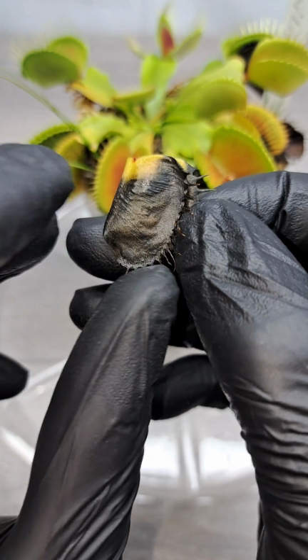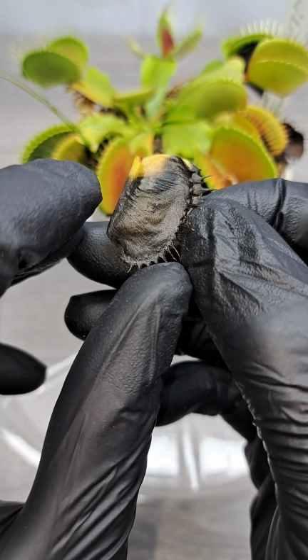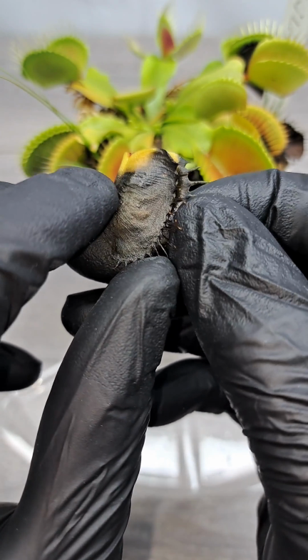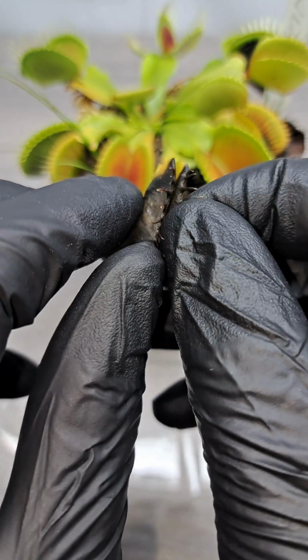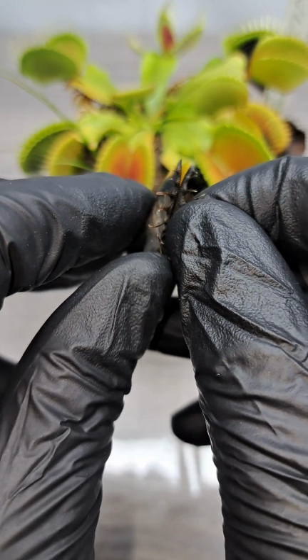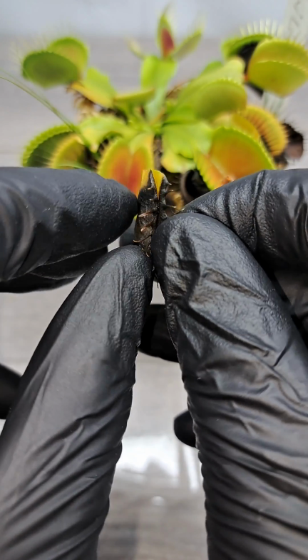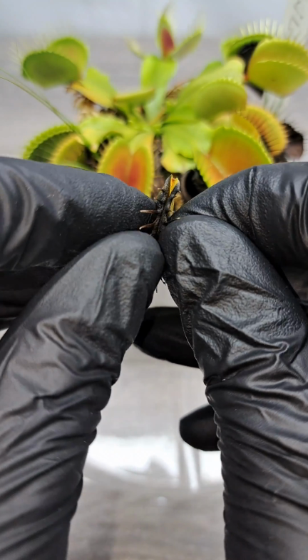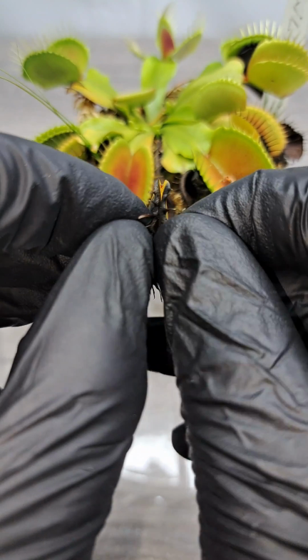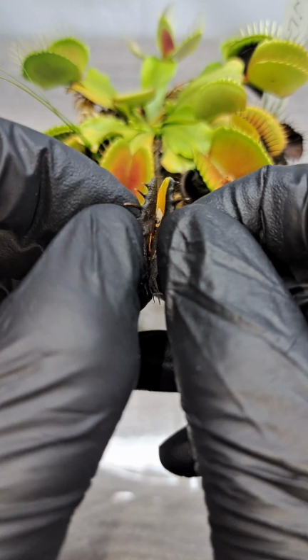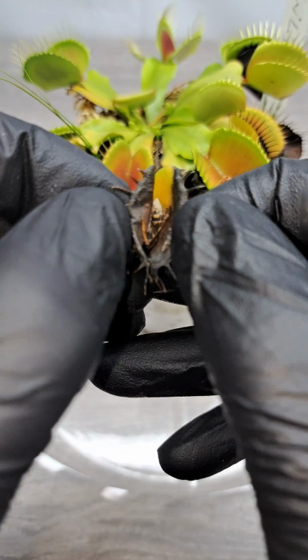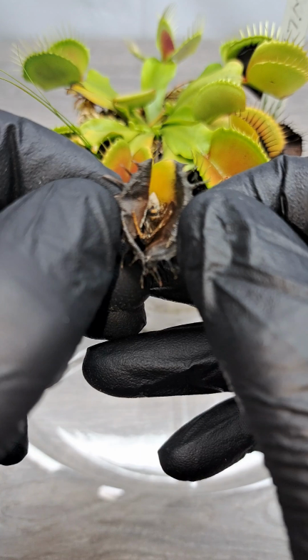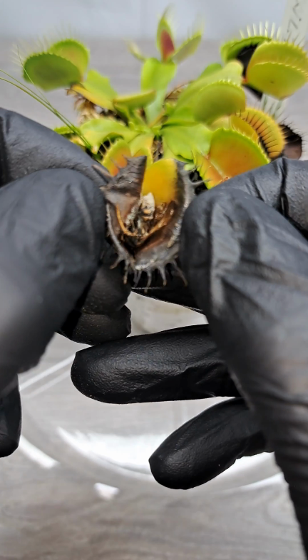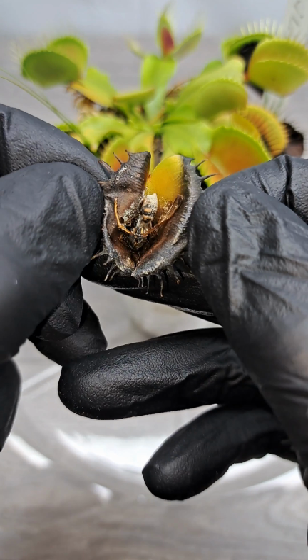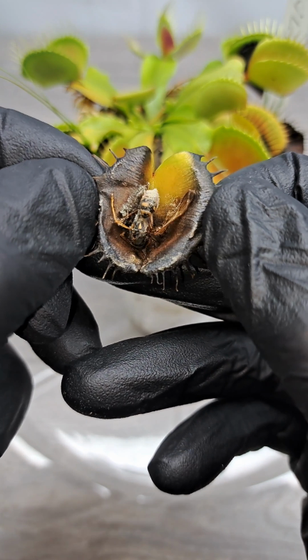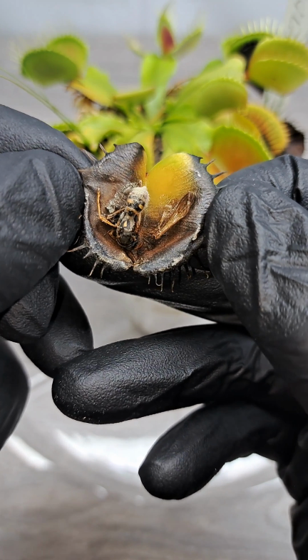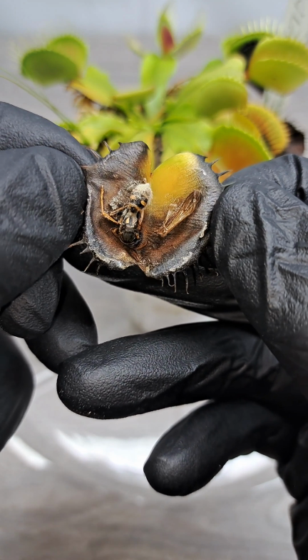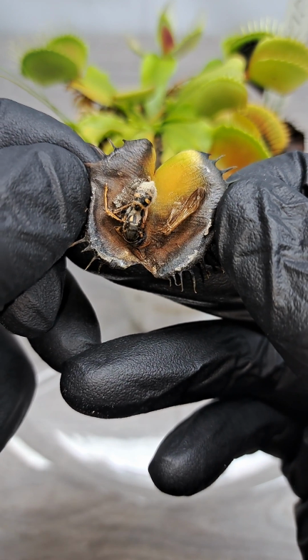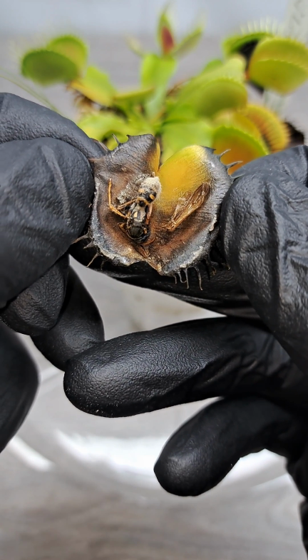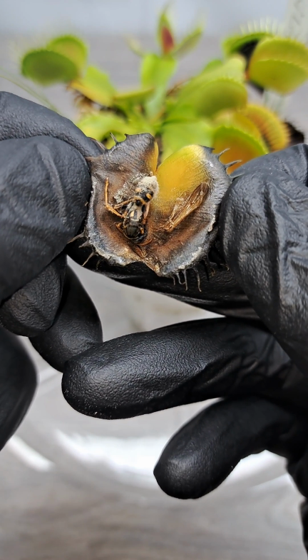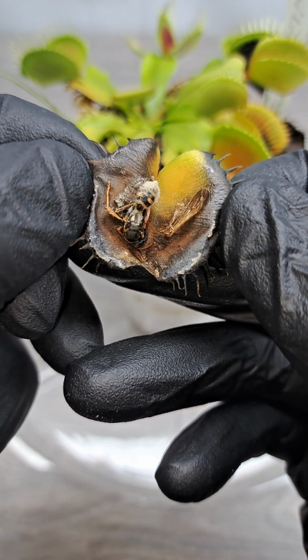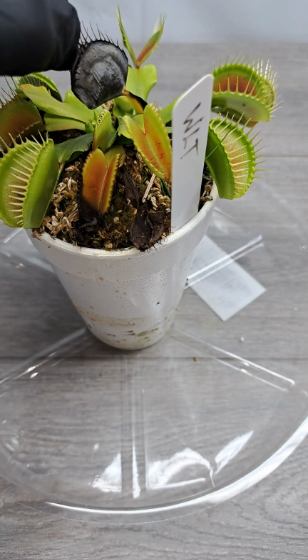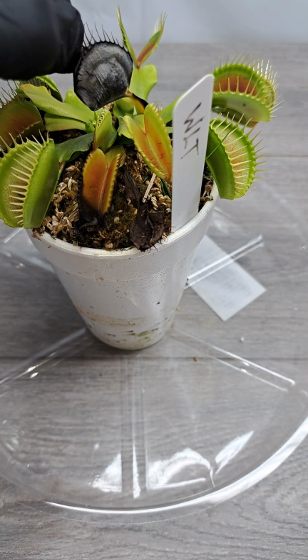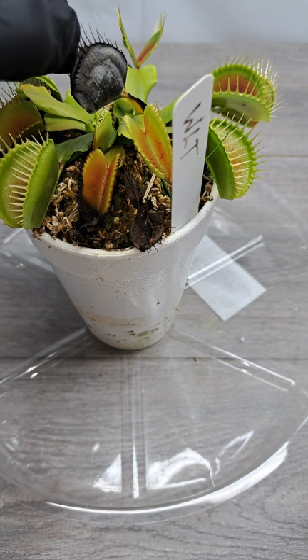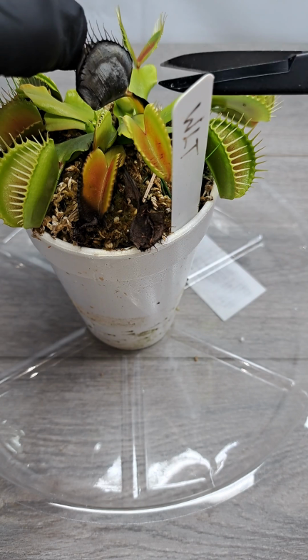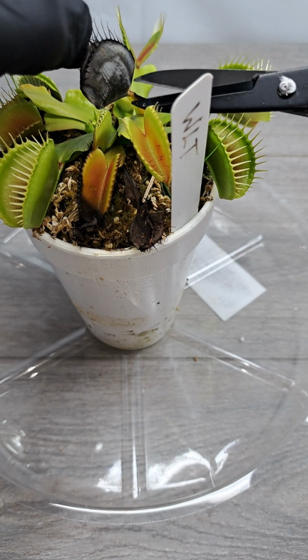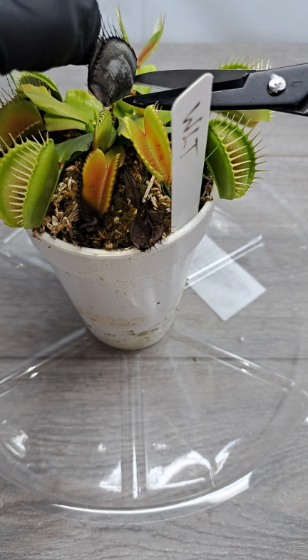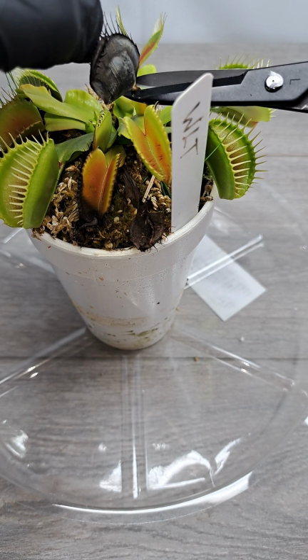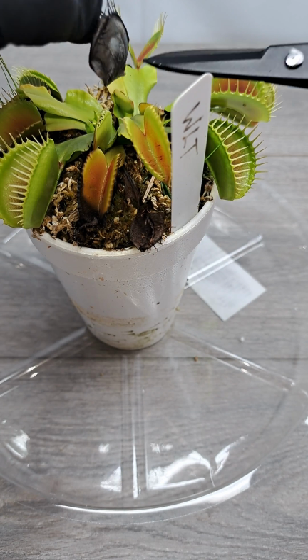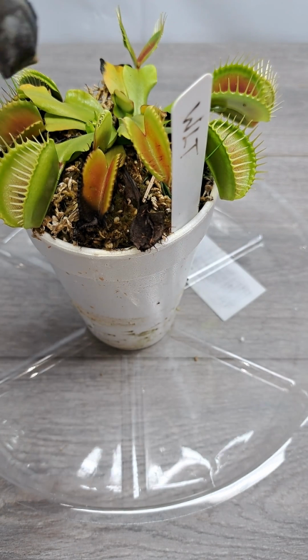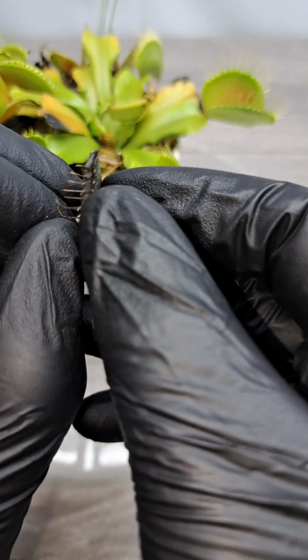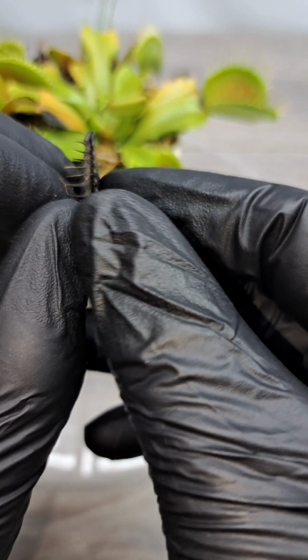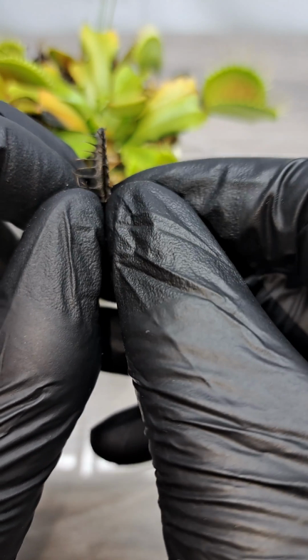Inside this second trap we have another yellow jacket — two for two on the yellow jackets. This plant only had three traps to cut off, so let's go ahead and cut the last one off and see what's inside.